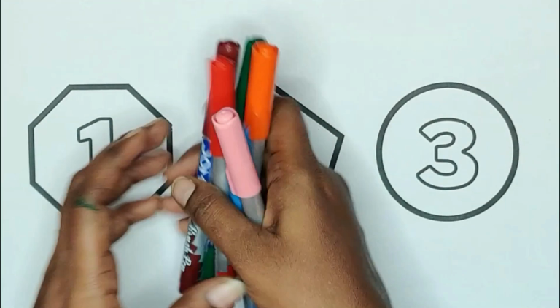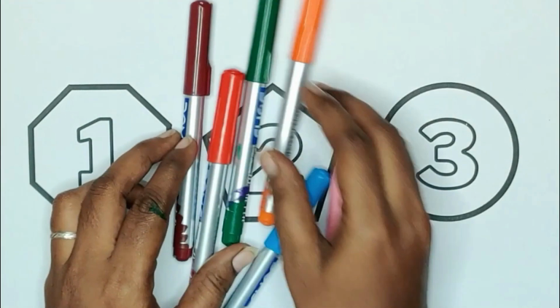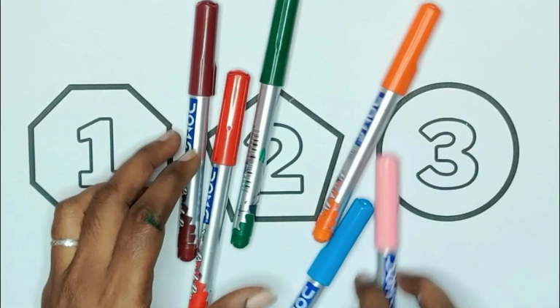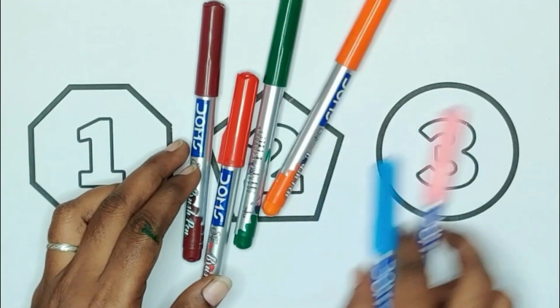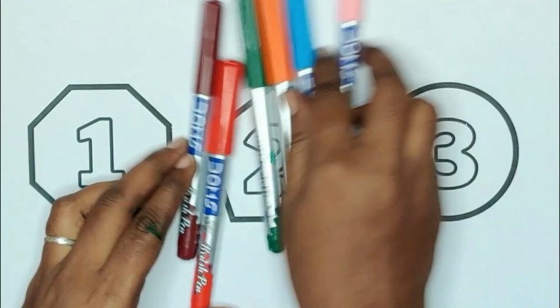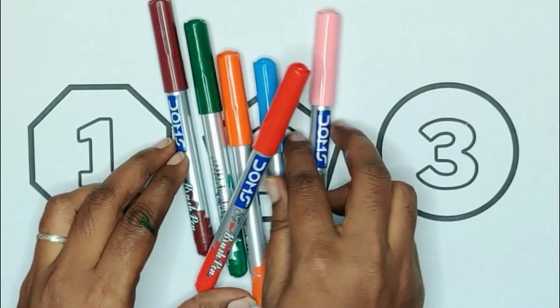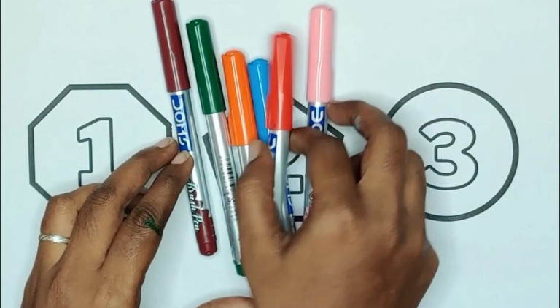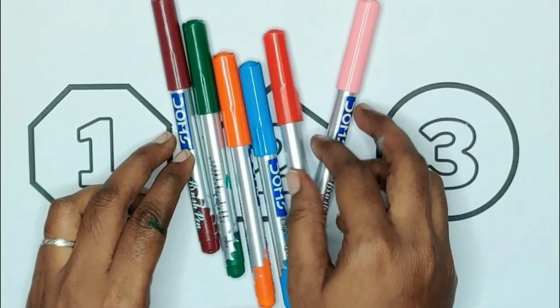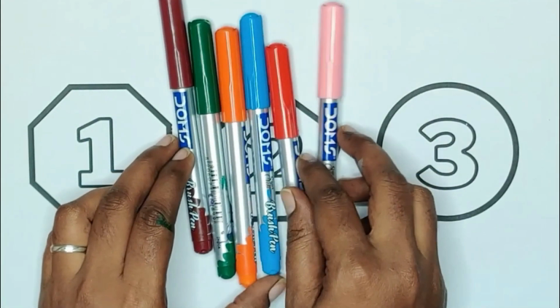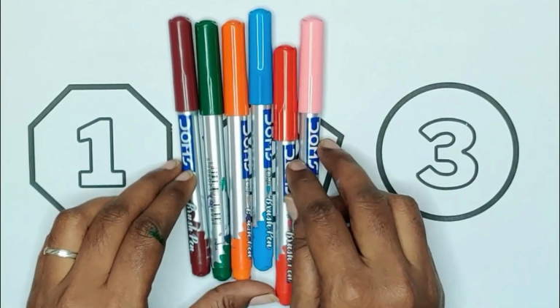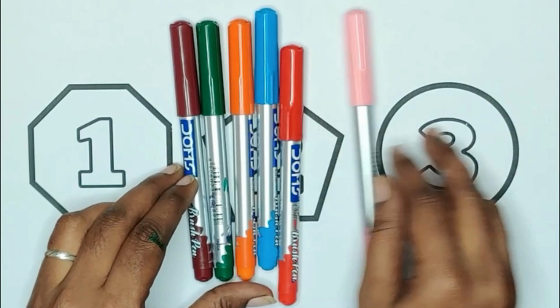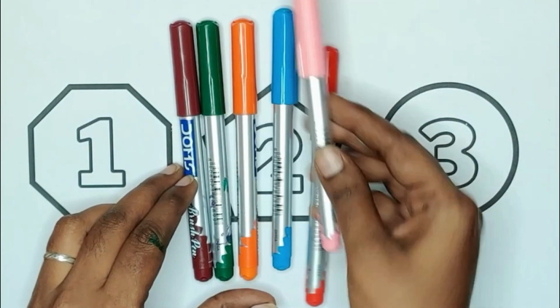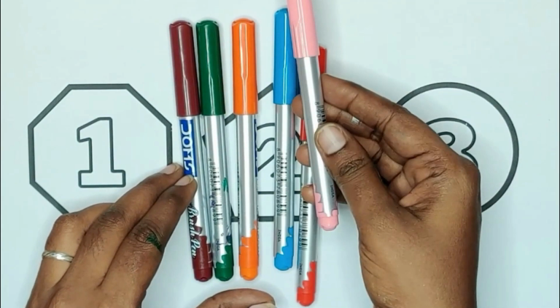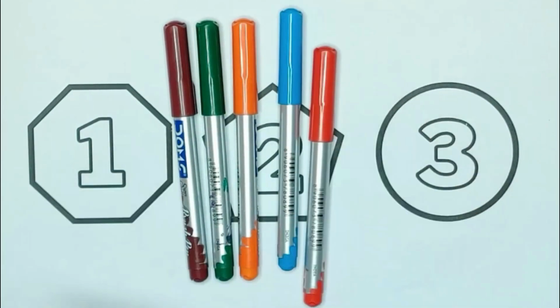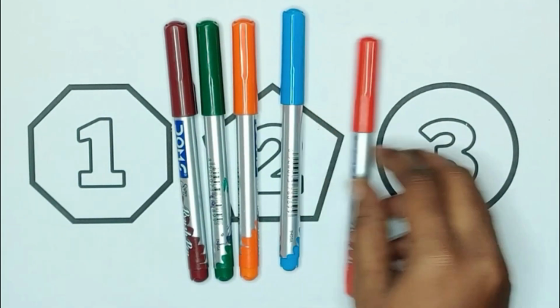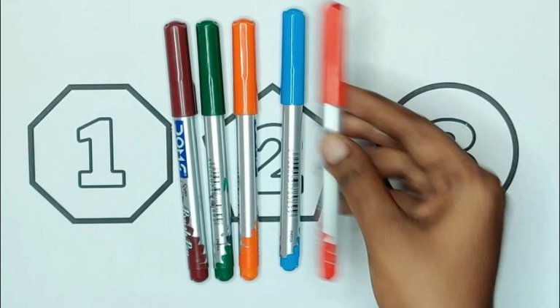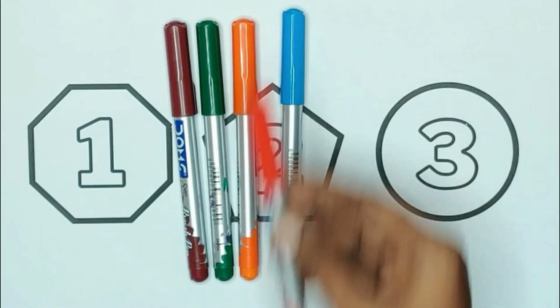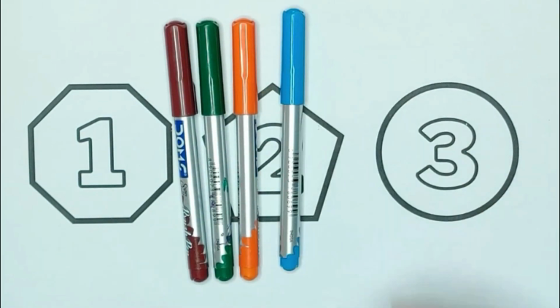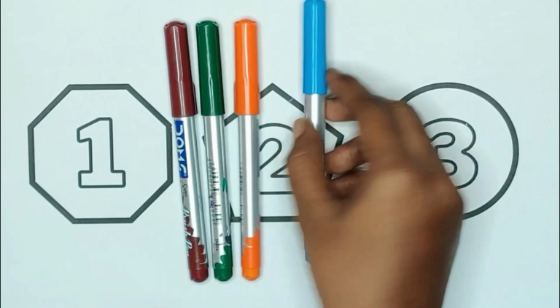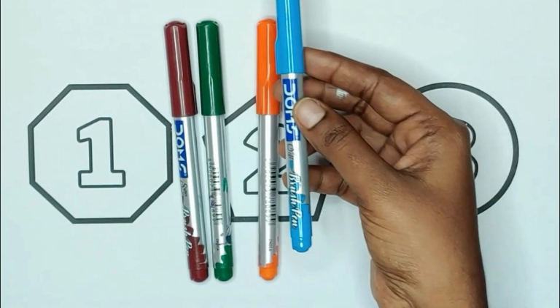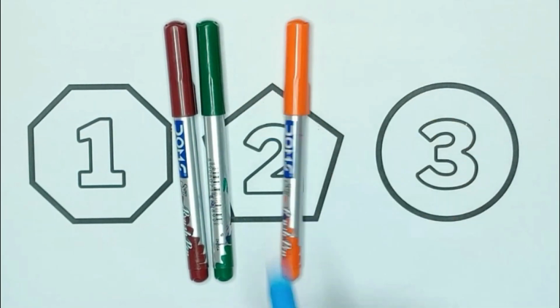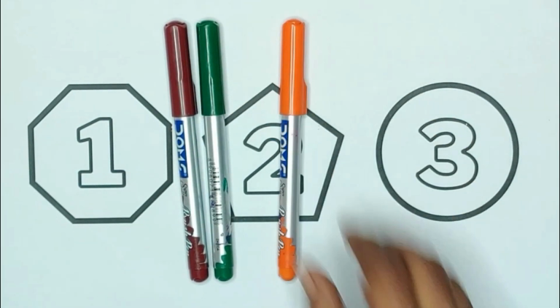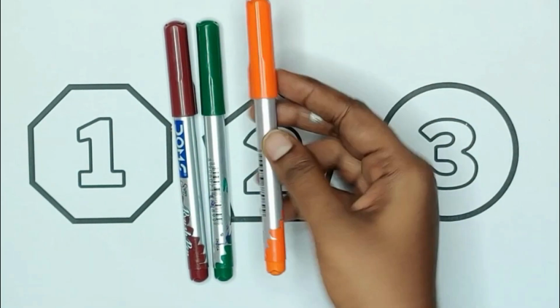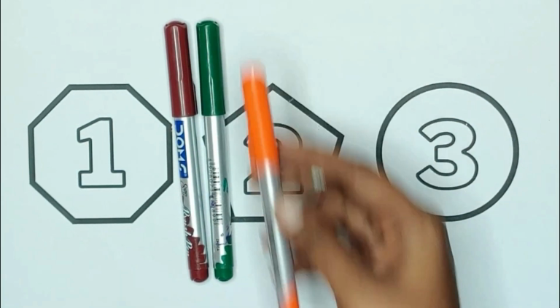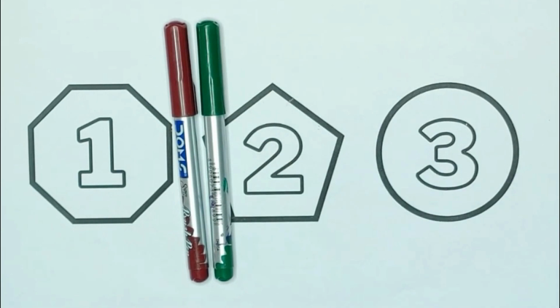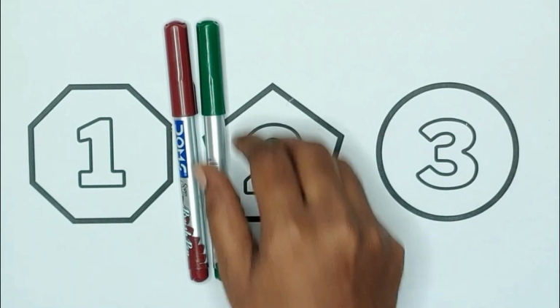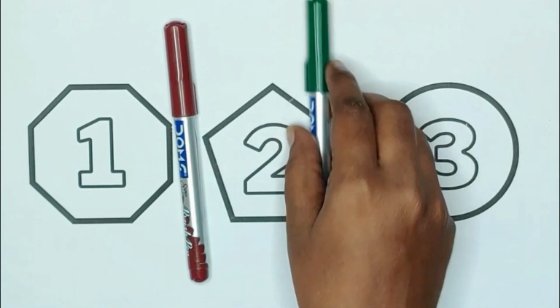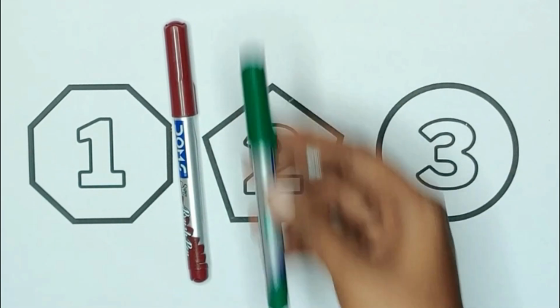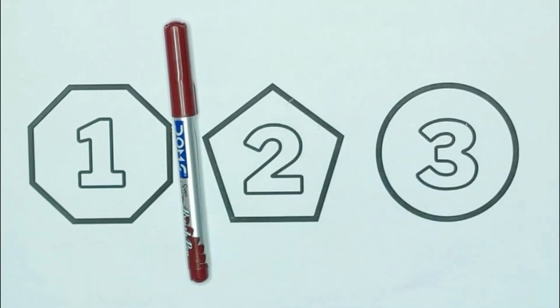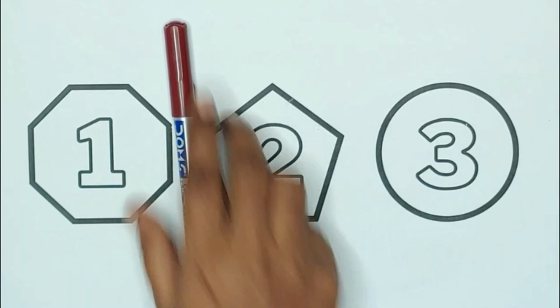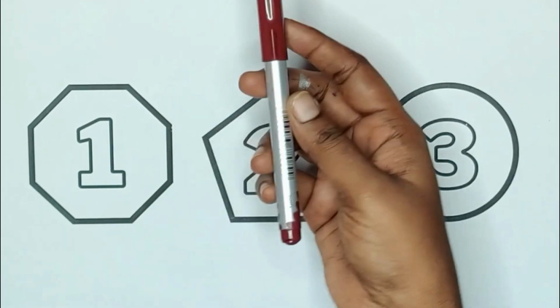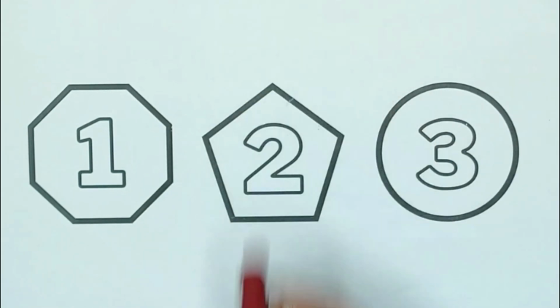Today we are learning shapes and numbers with colors: light pink, red, blue, orange, green, and brown.